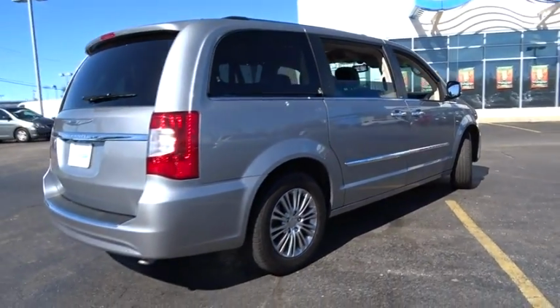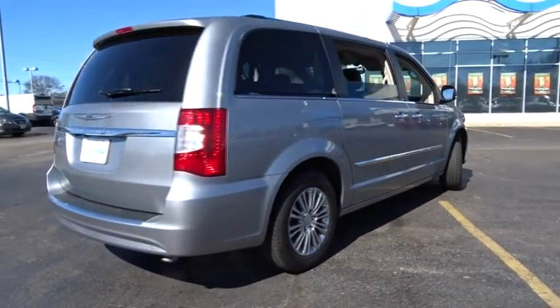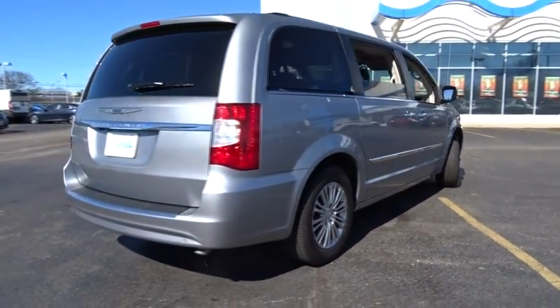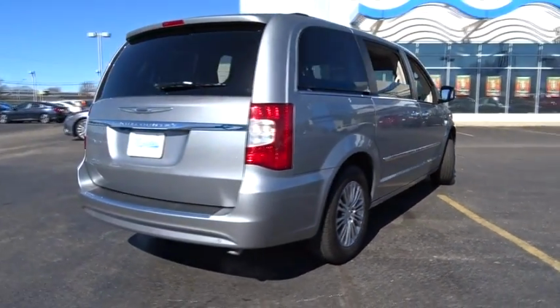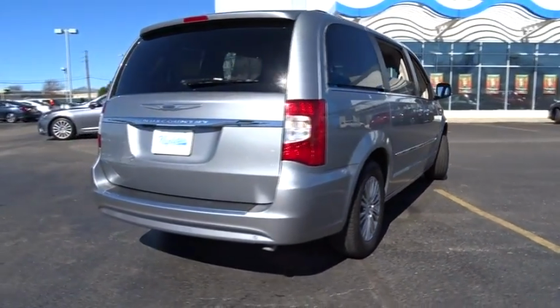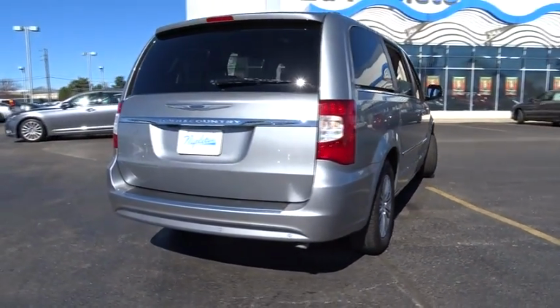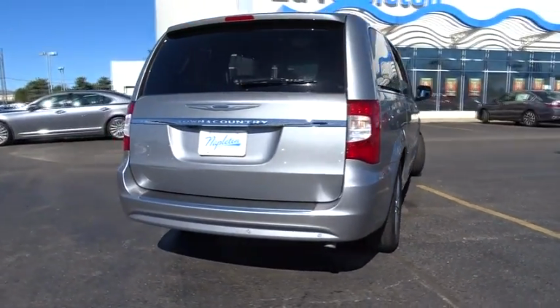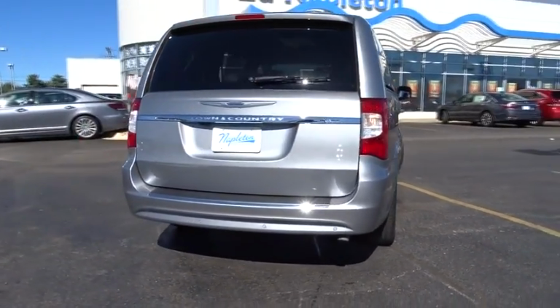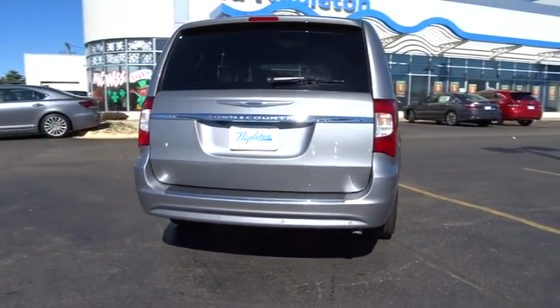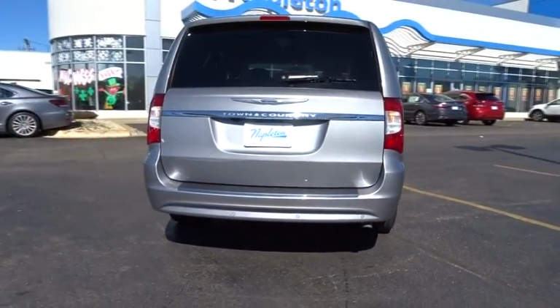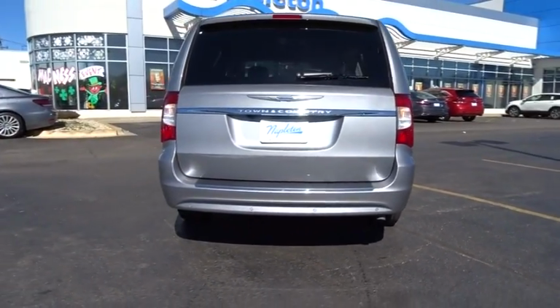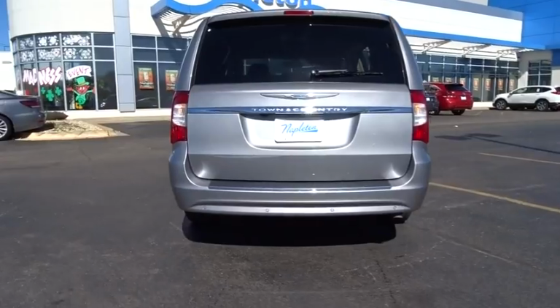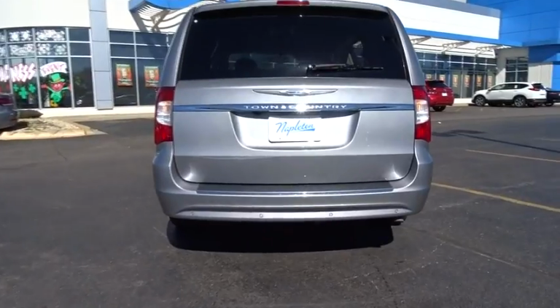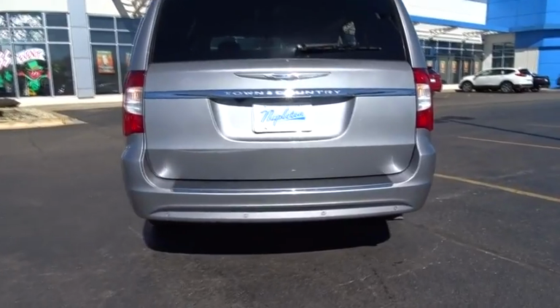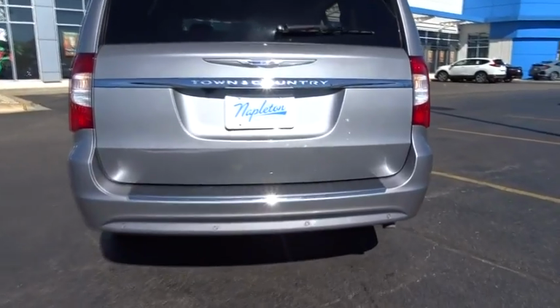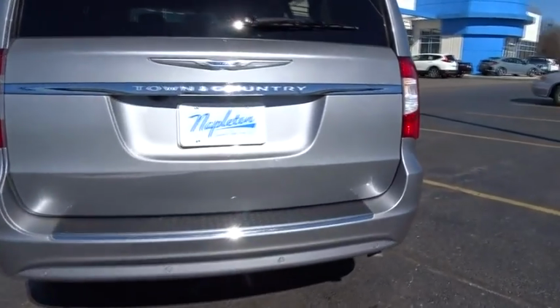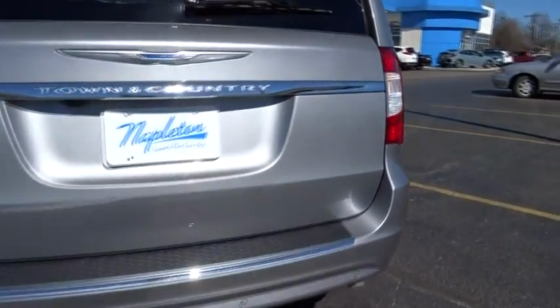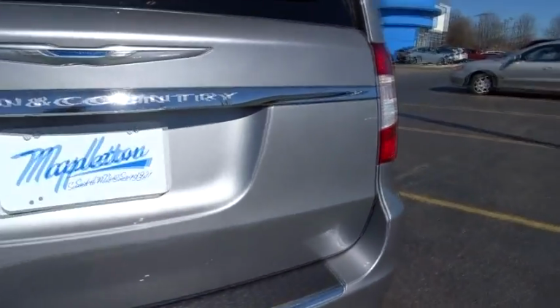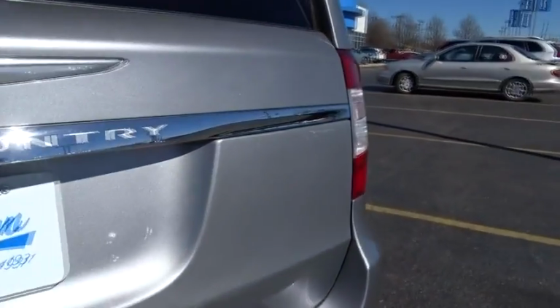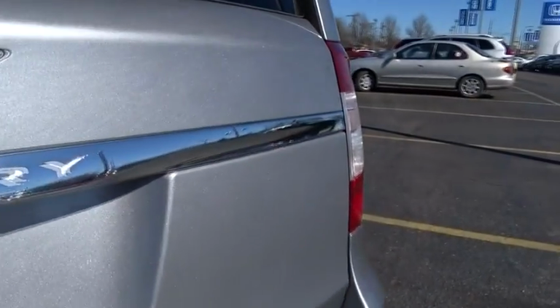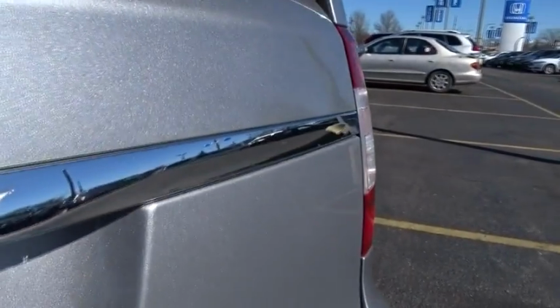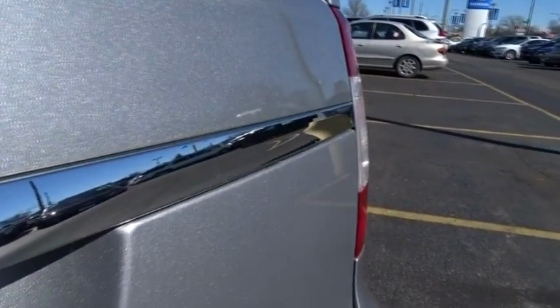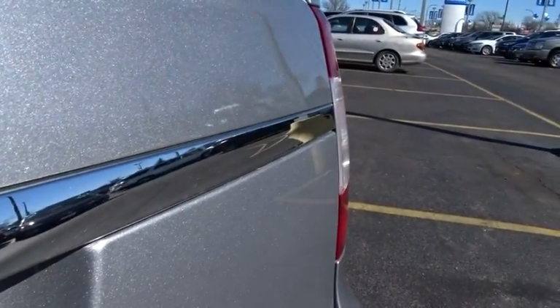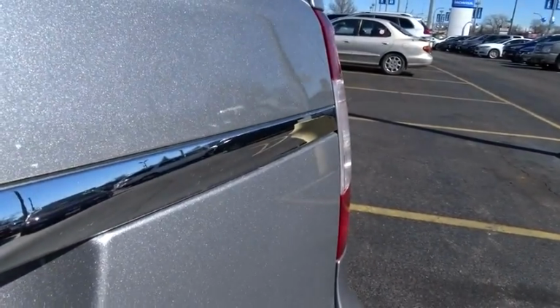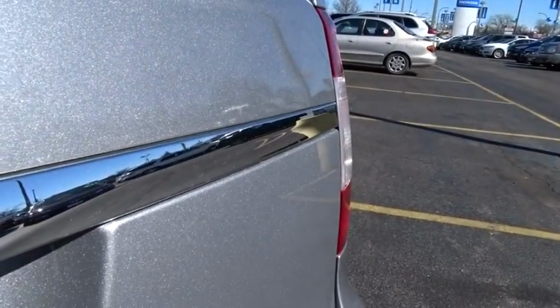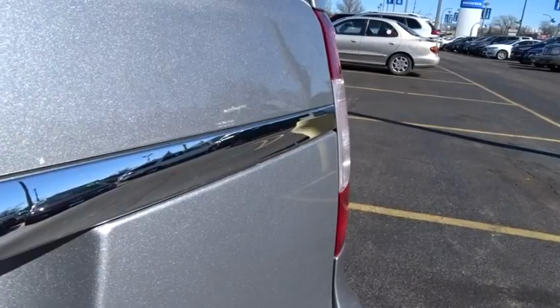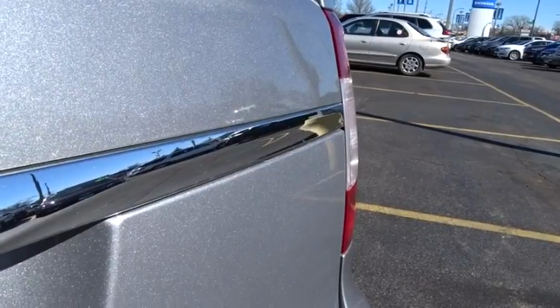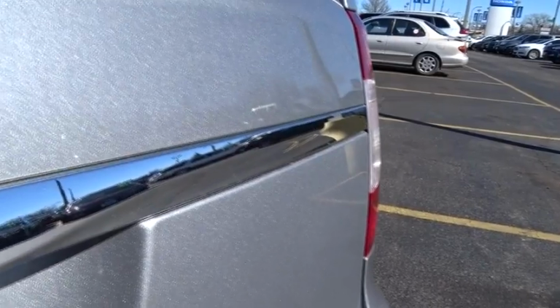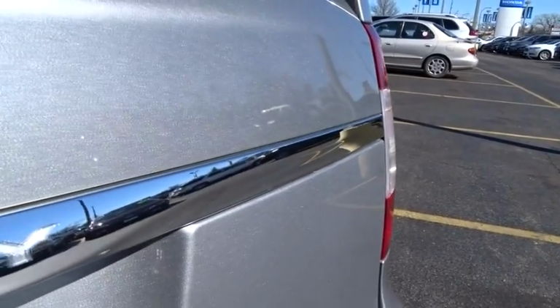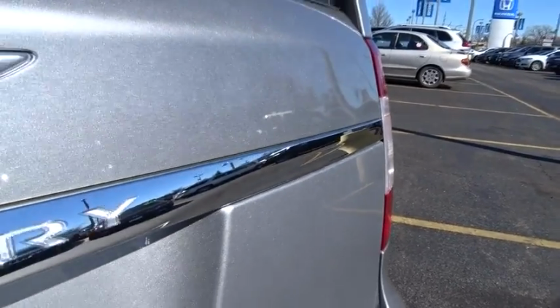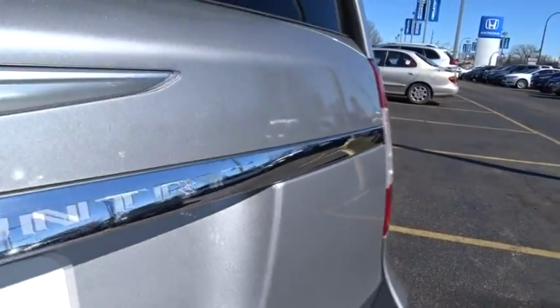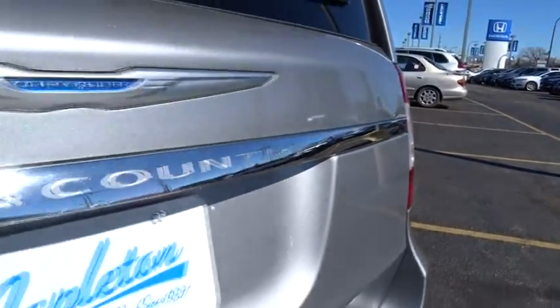Universal garage door opener, security system, electronic stability control, power windows, compass, CD player, rear window defroster, fog lights, heated front seats, heated steering wheel.